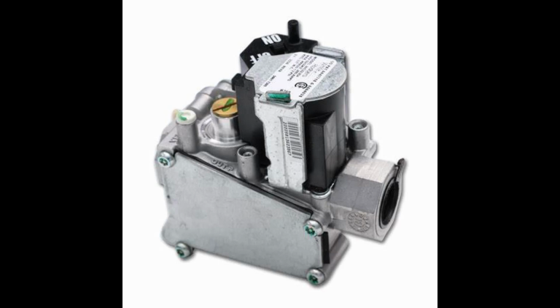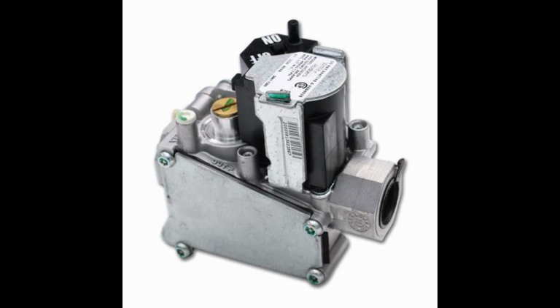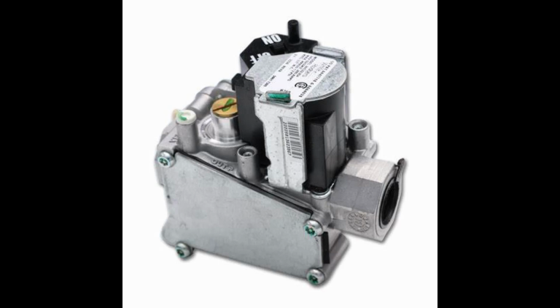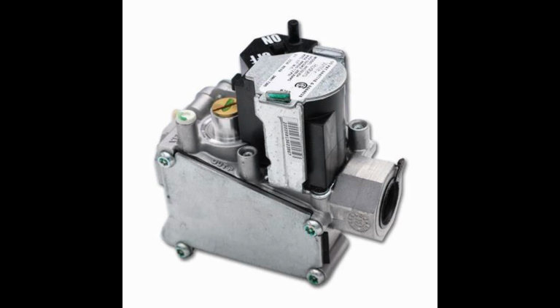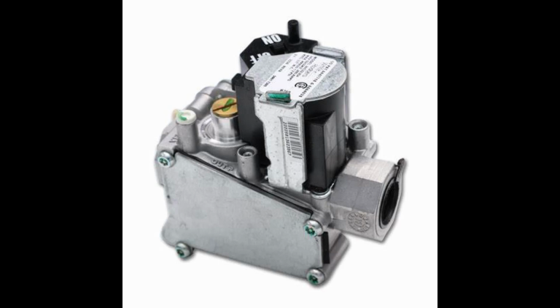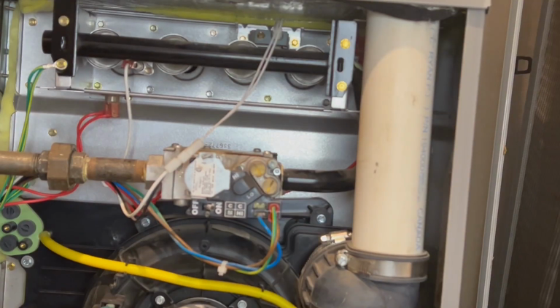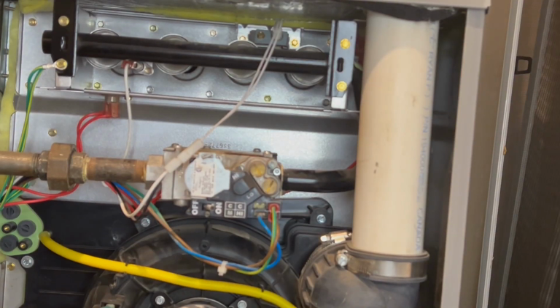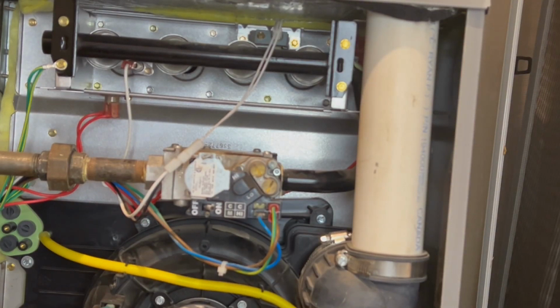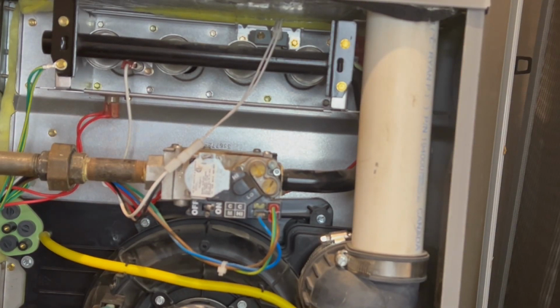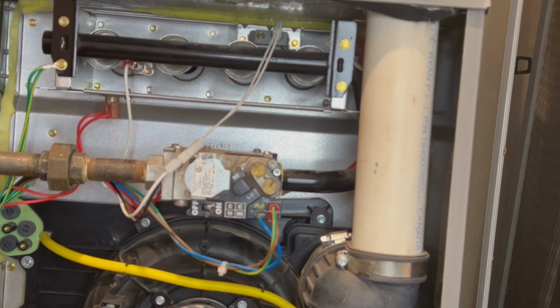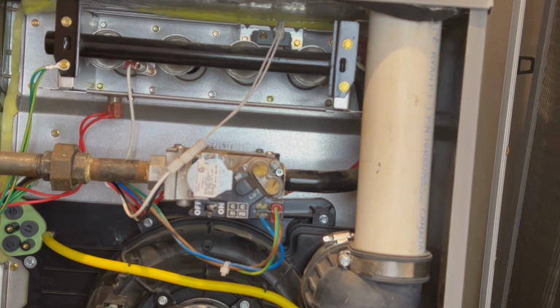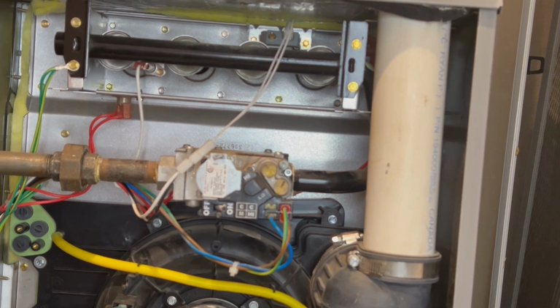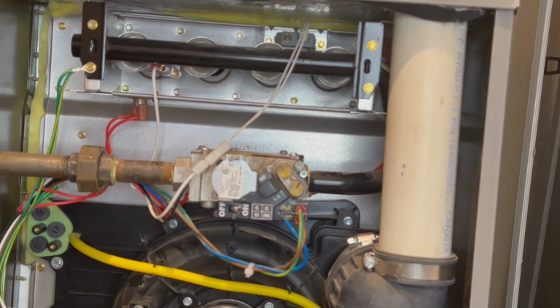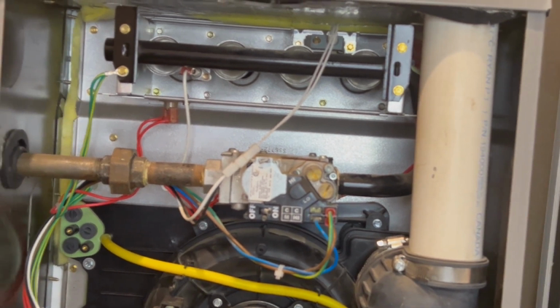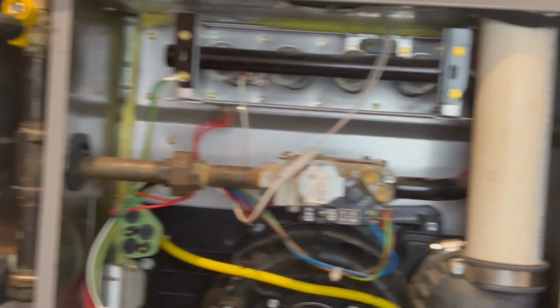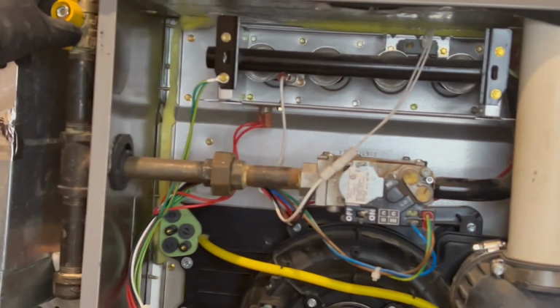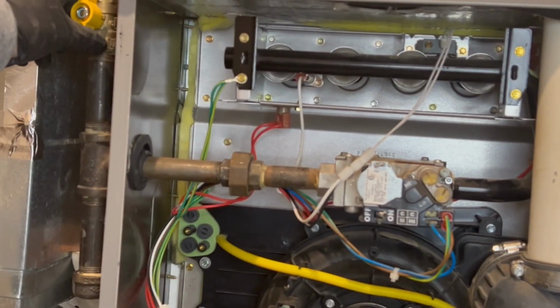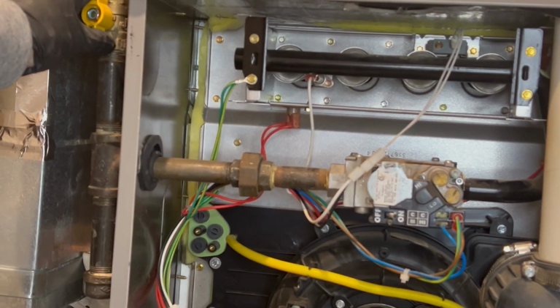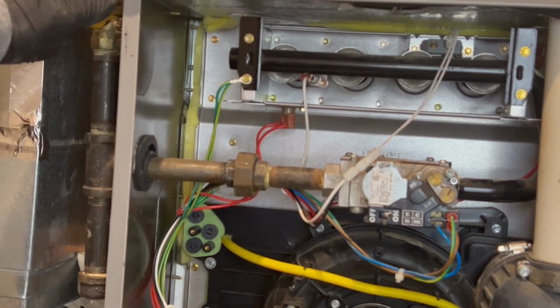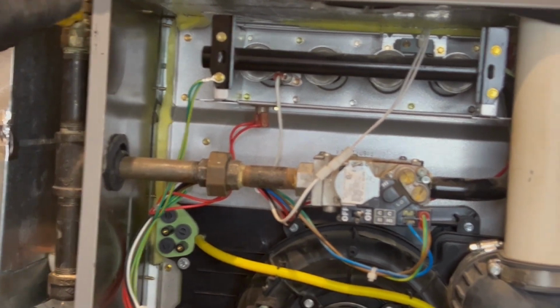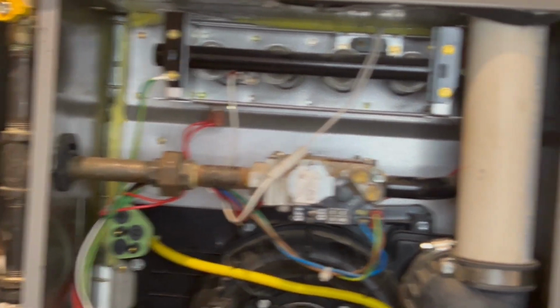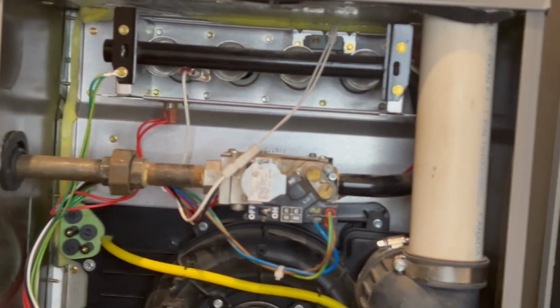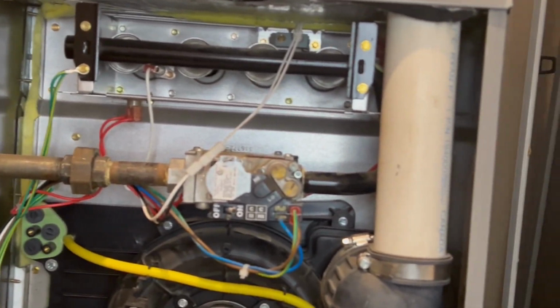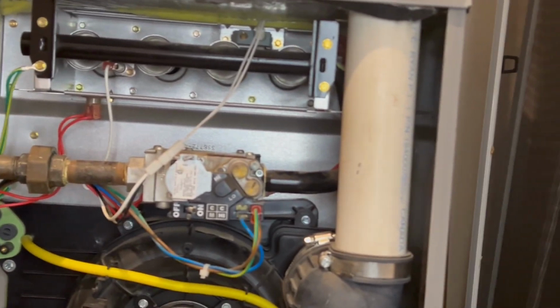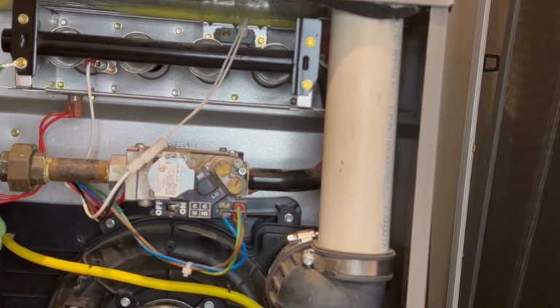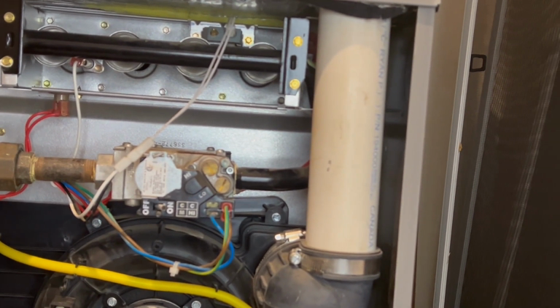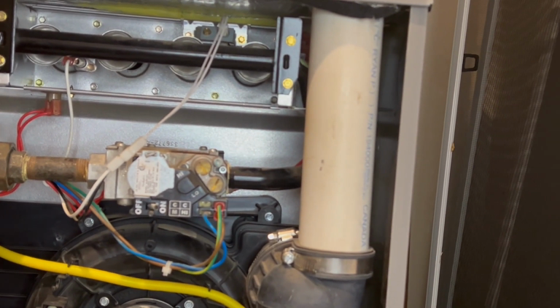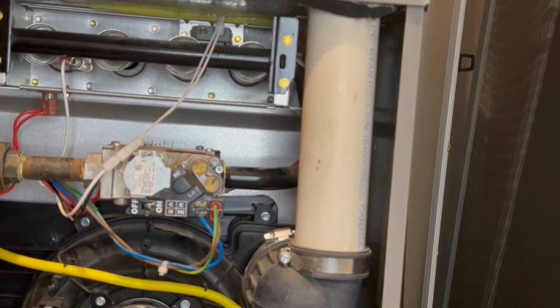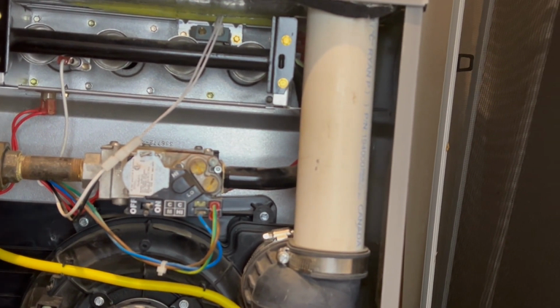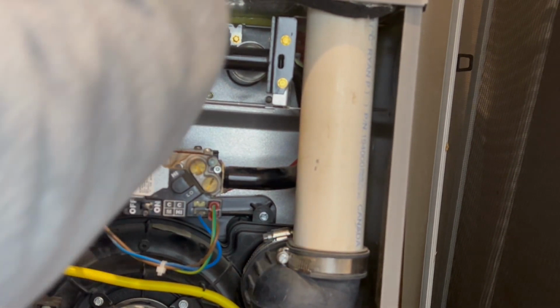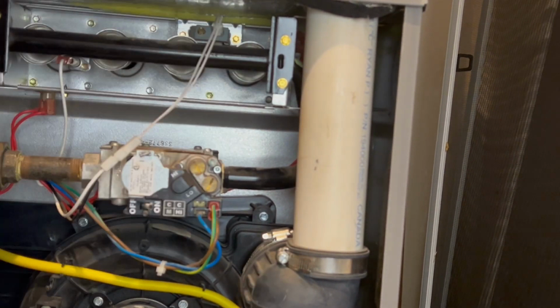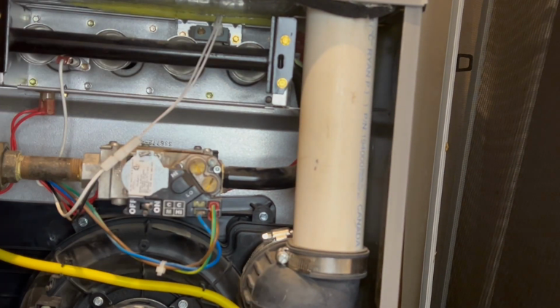Turn off power to the unit. Turn off the gas supply to the unit. For this gas valve we need an allen wrench. We will talk about other gas valves later.